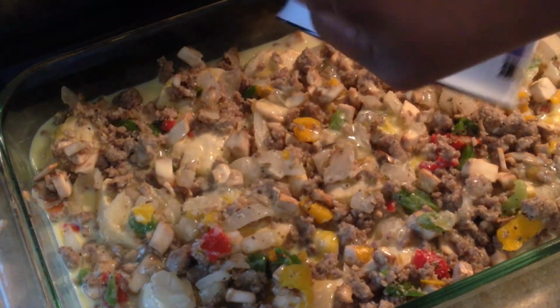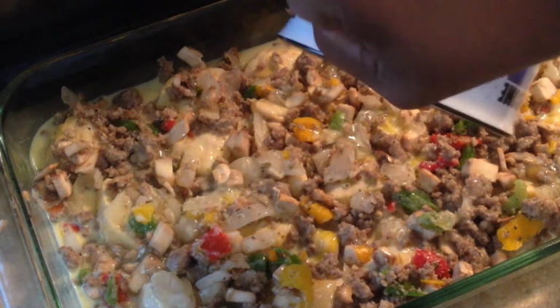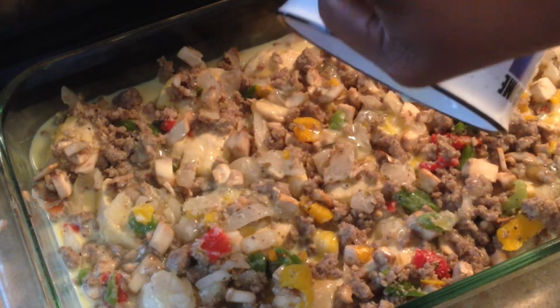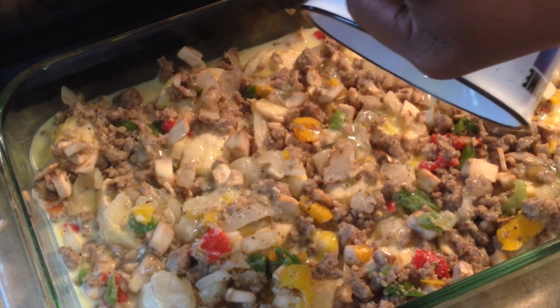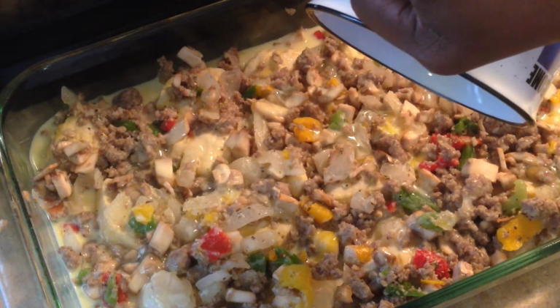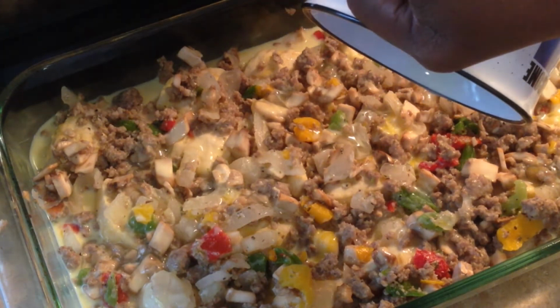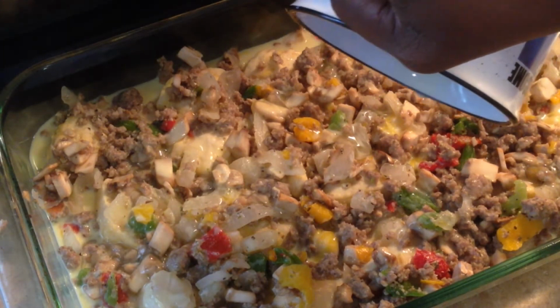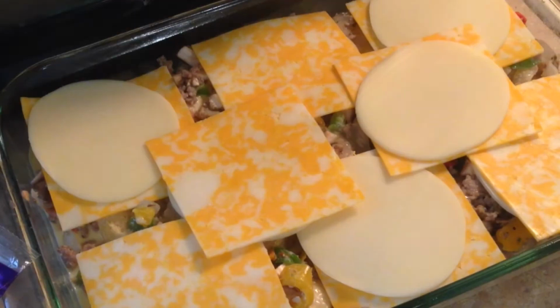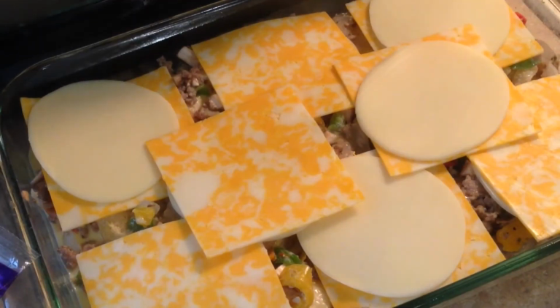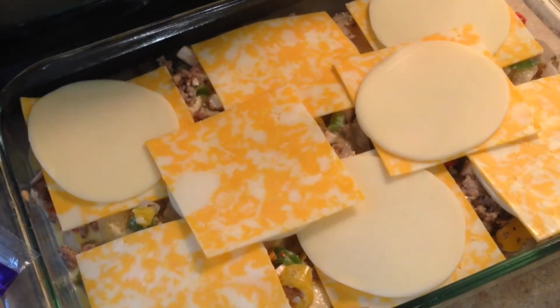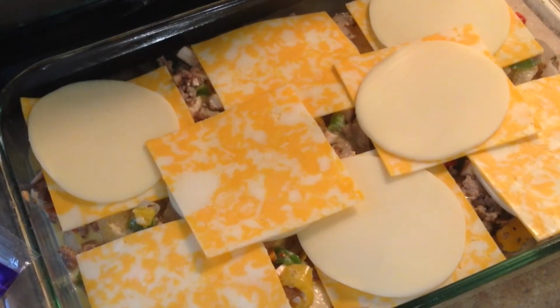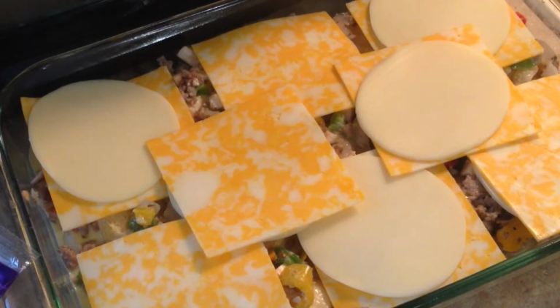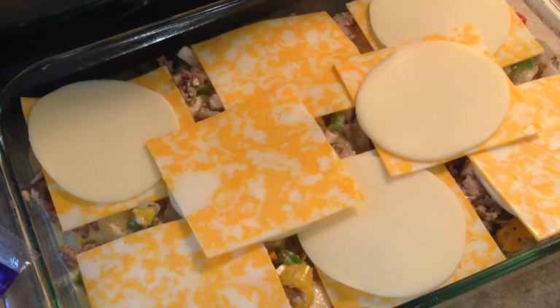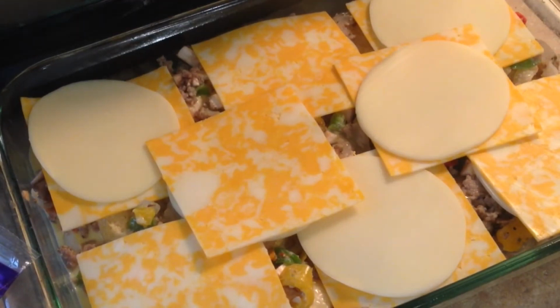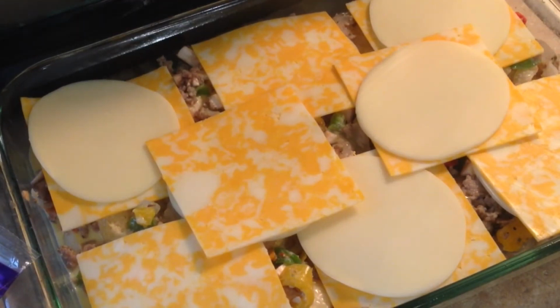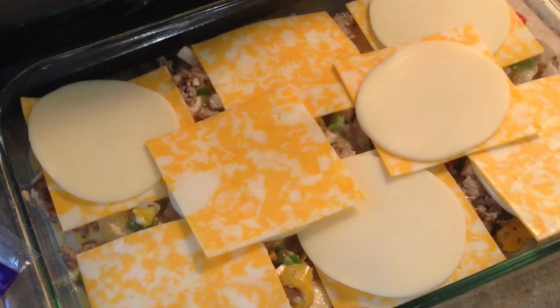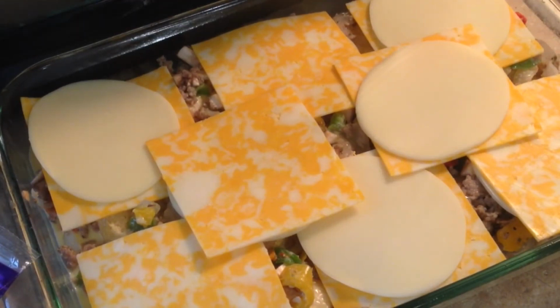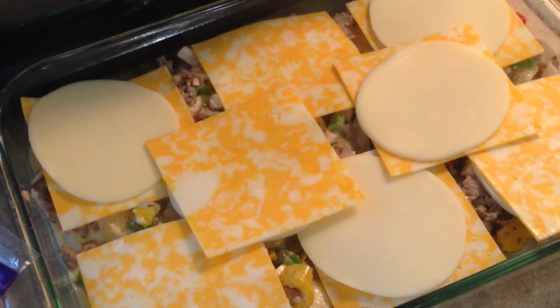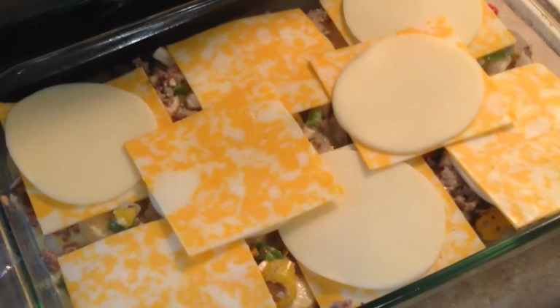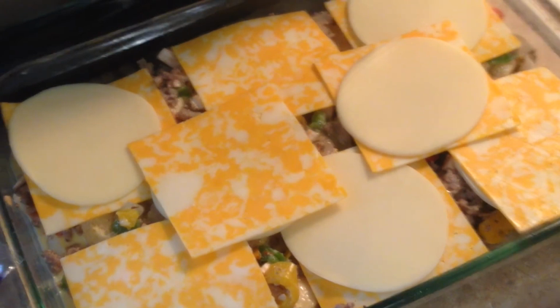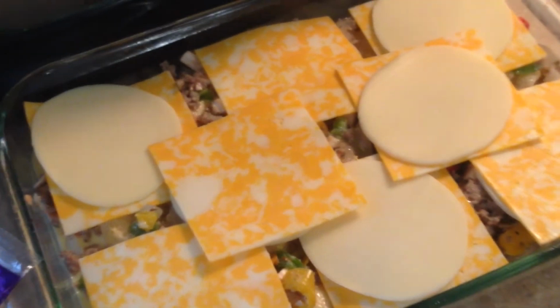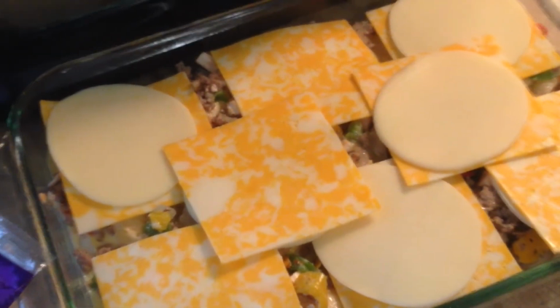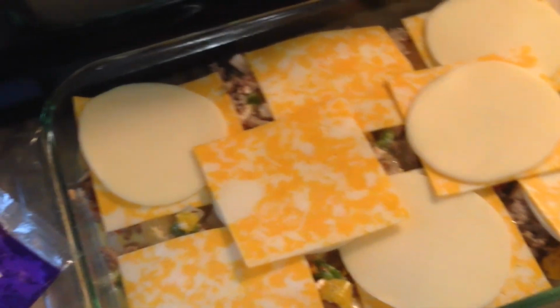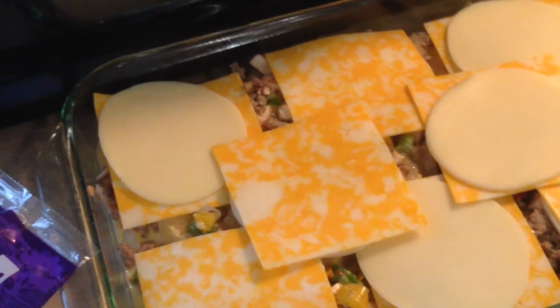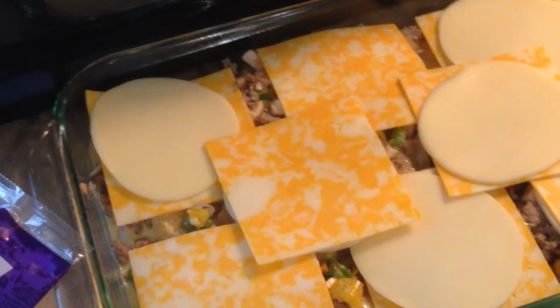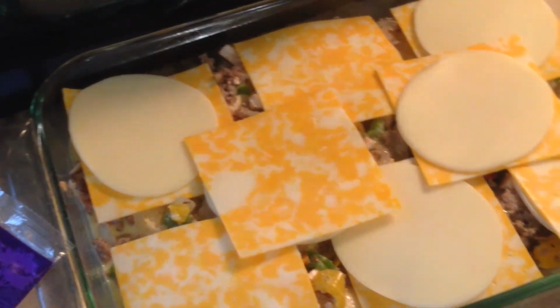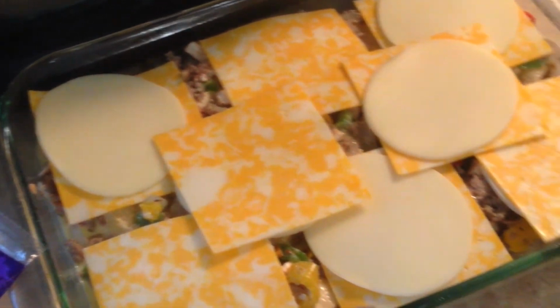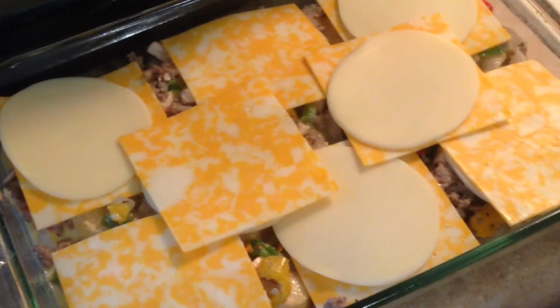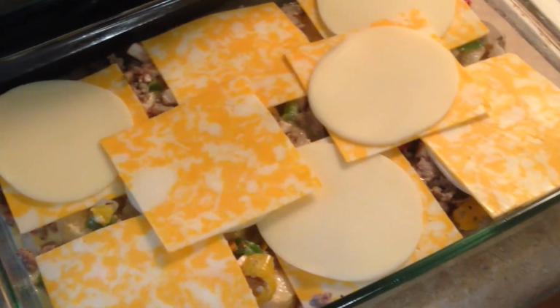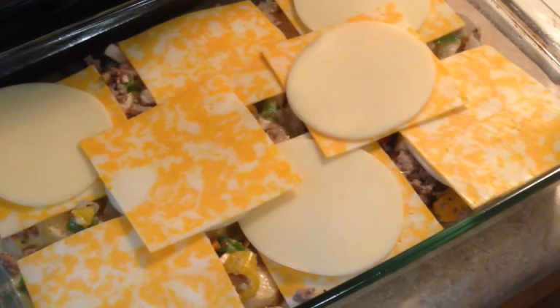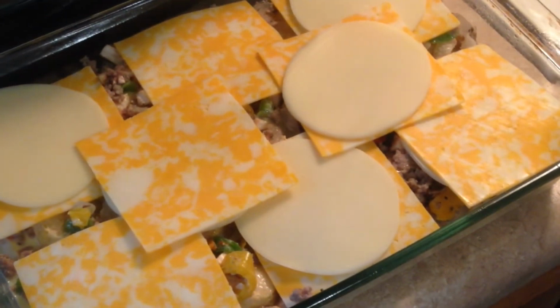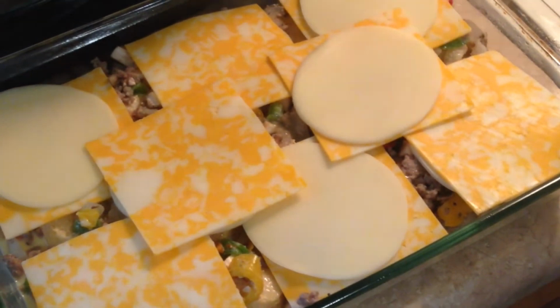Now I'm going to put the cheese over it. I'm going to use sliced cheese, but you can use shredded cheese — whatever you like. In this case I'm using Colby Jack and provolone, but you can use whatever cheese you want.